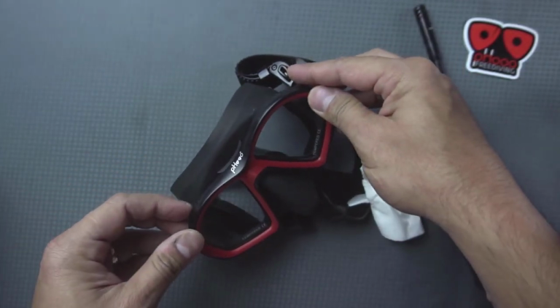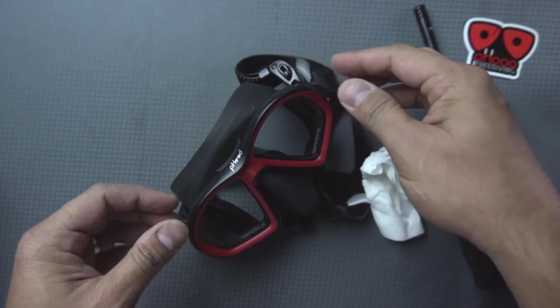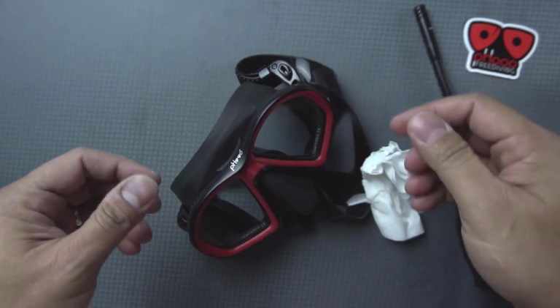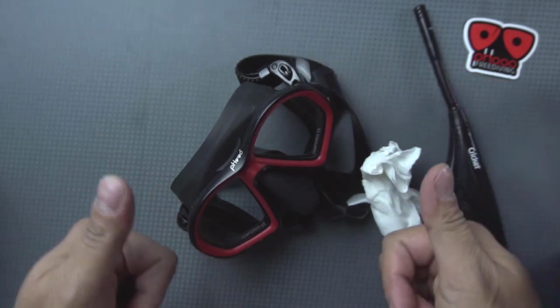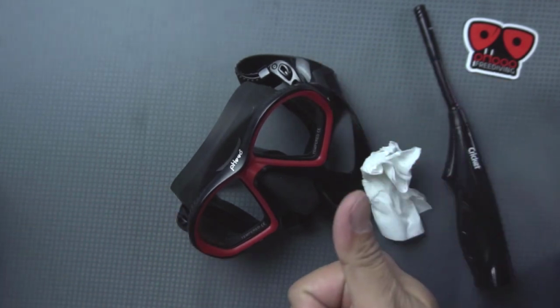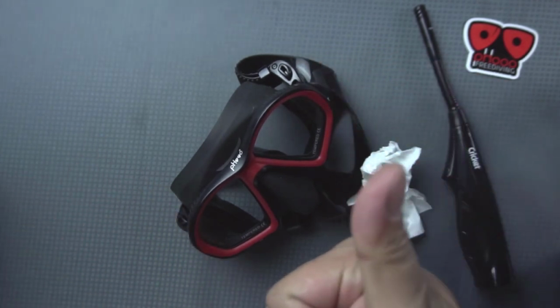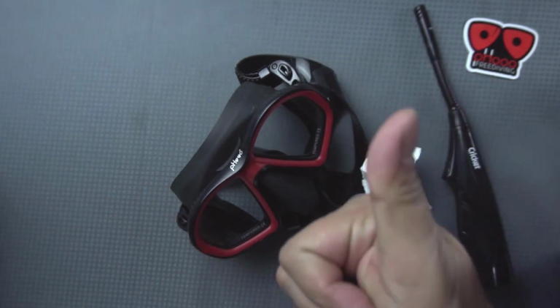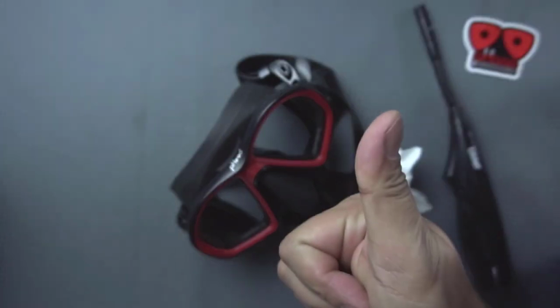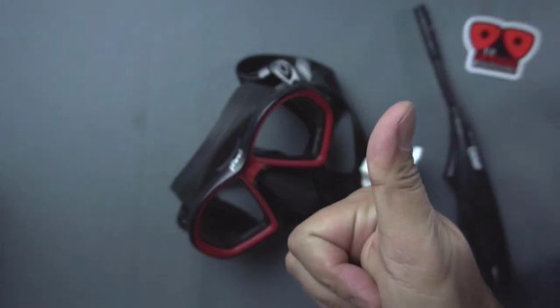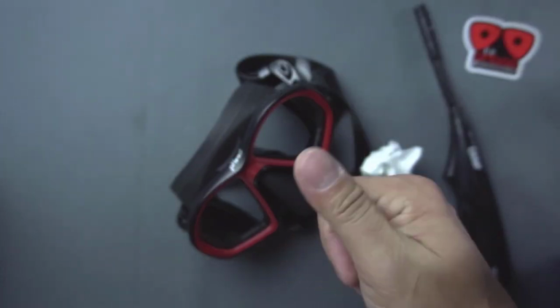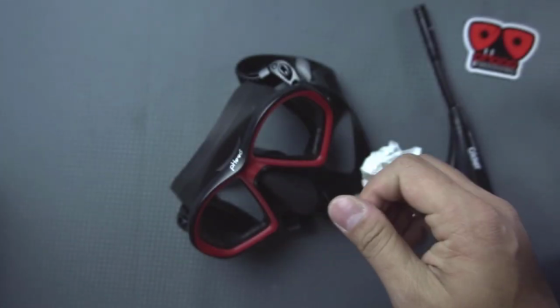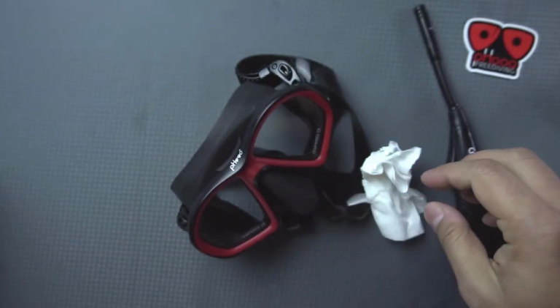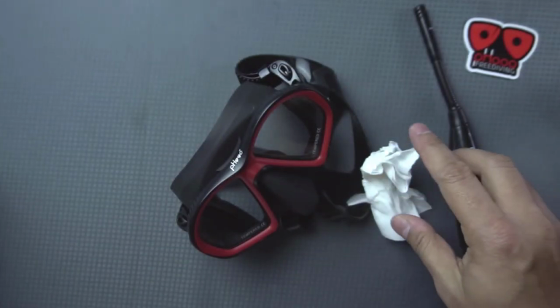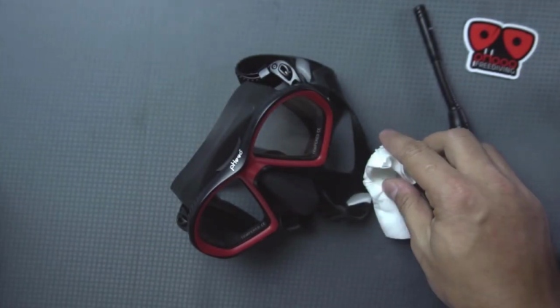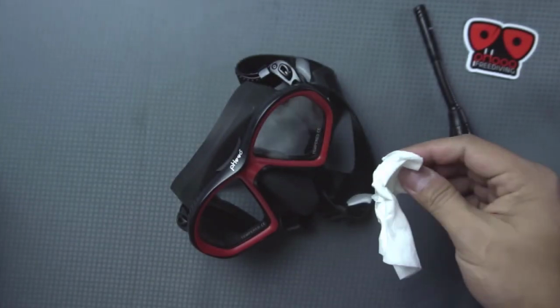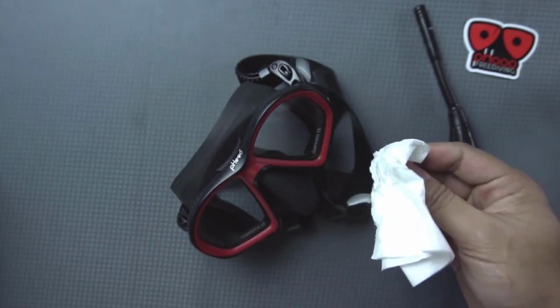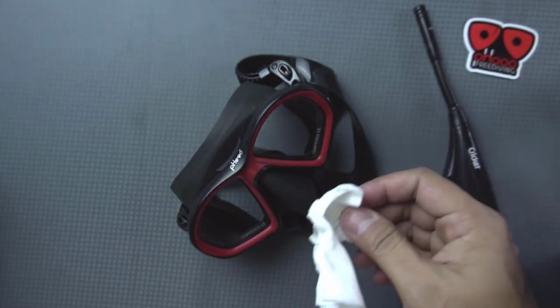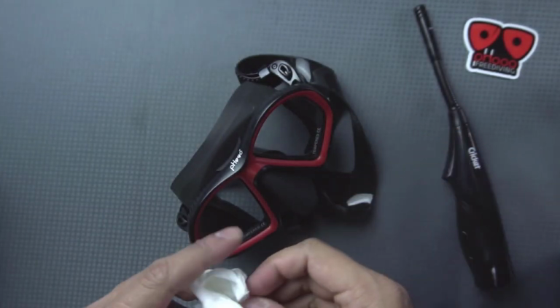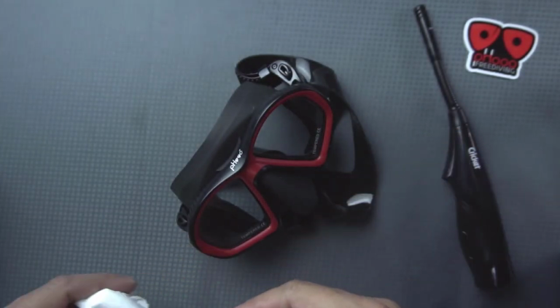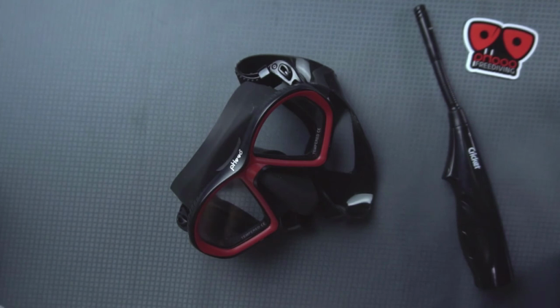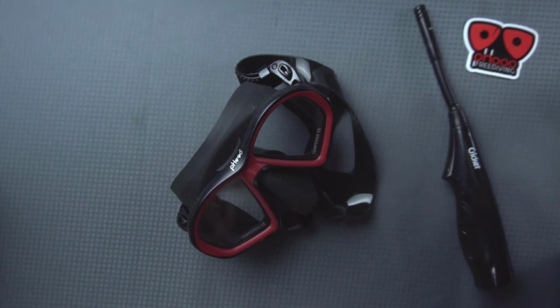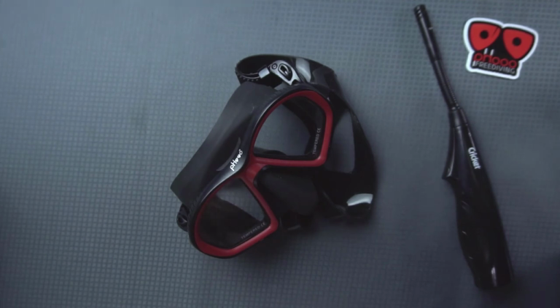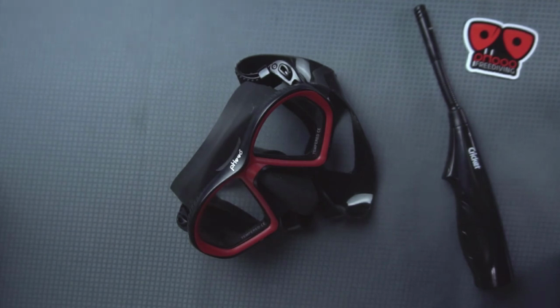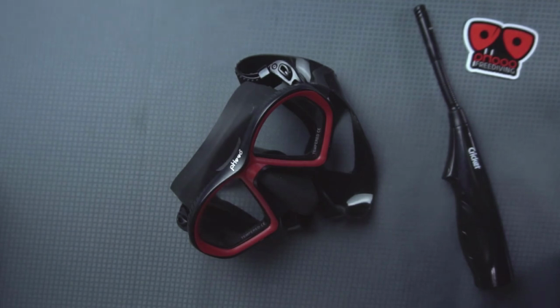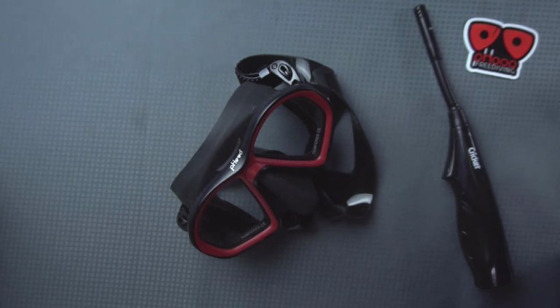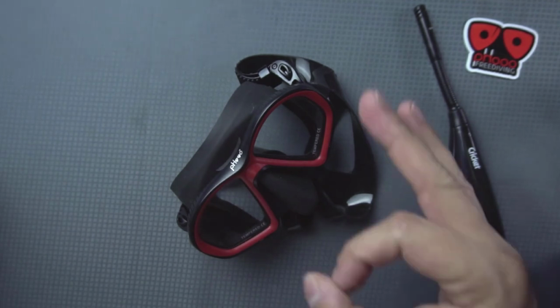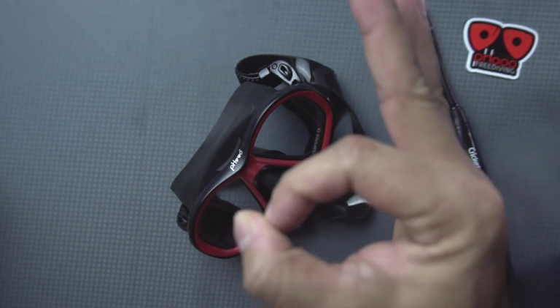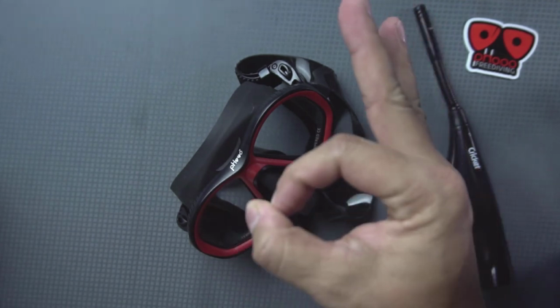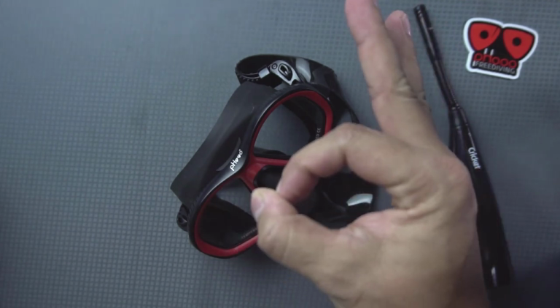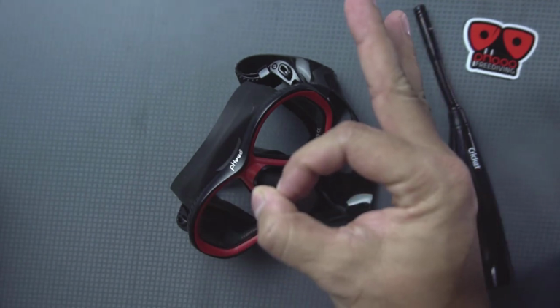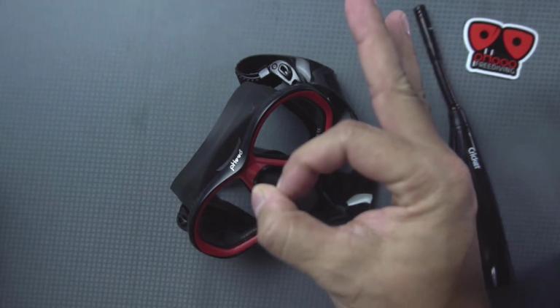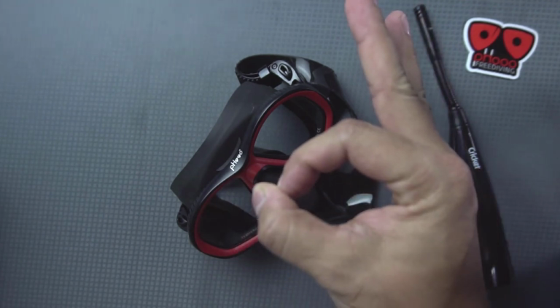Now your mask is ready to use and you have no reason but to go out and dive. Stay safe and dive safe everyone.